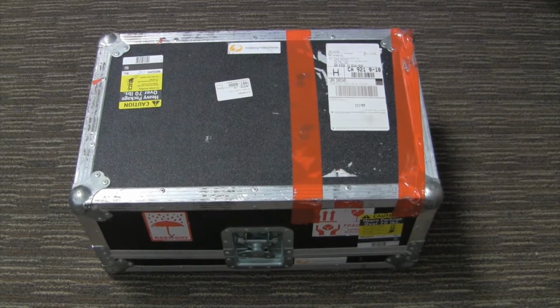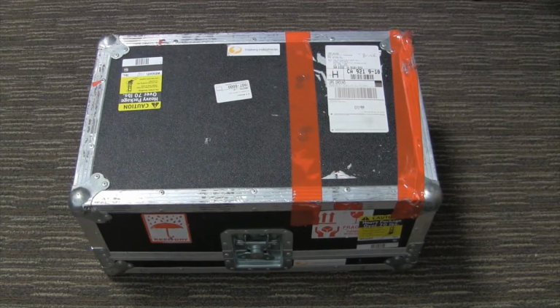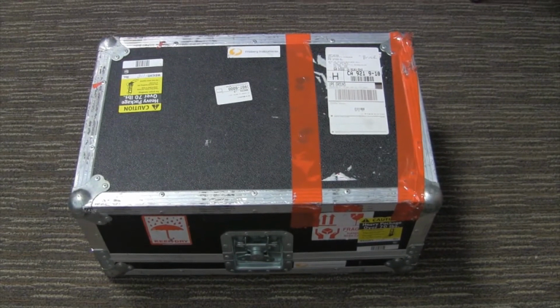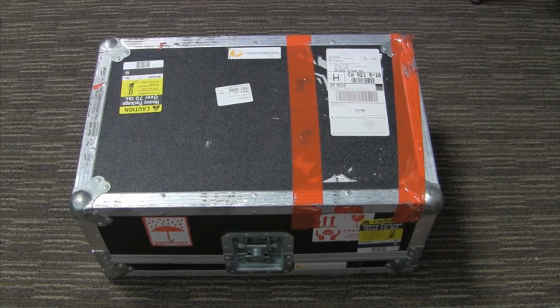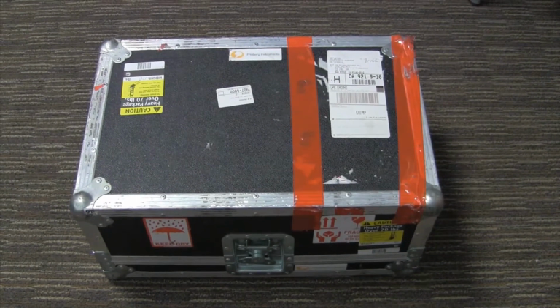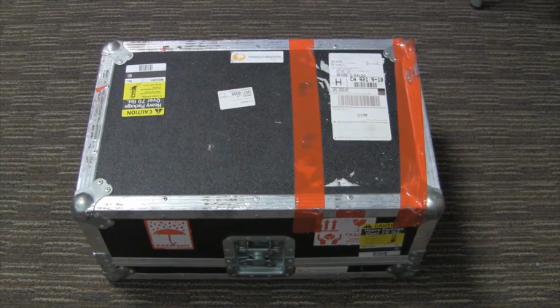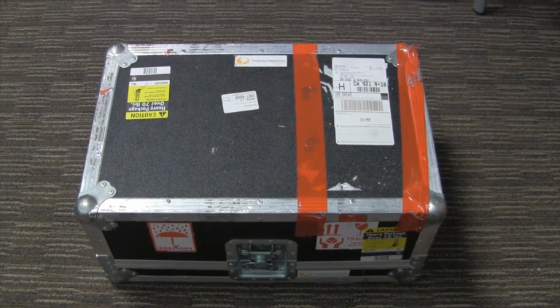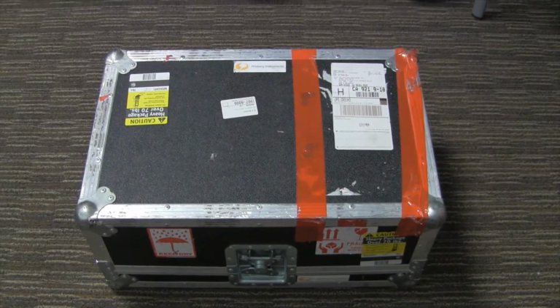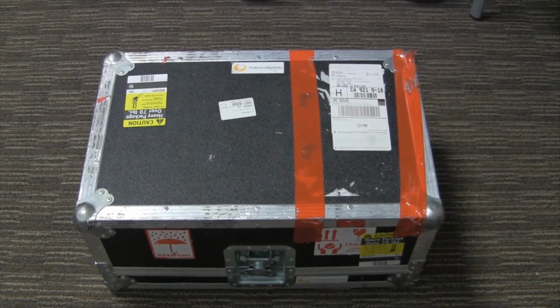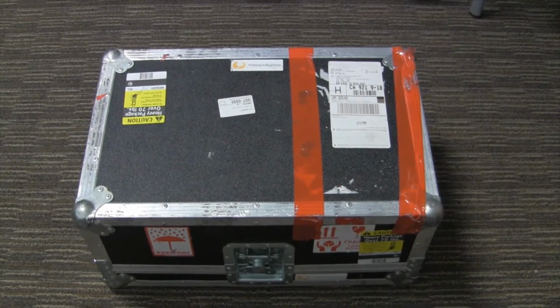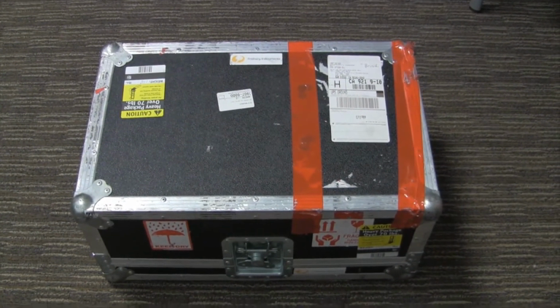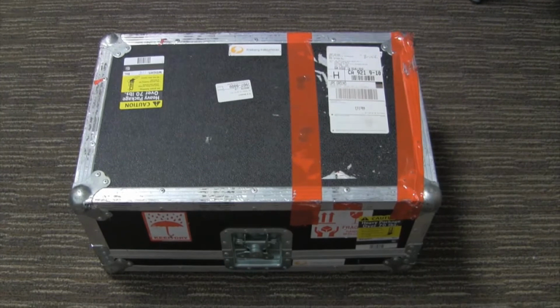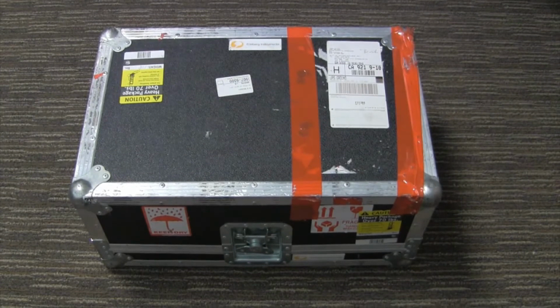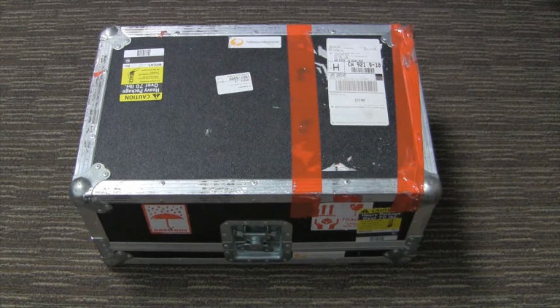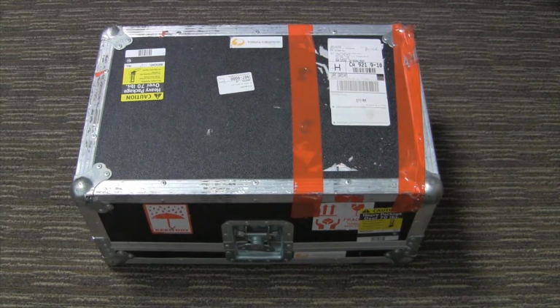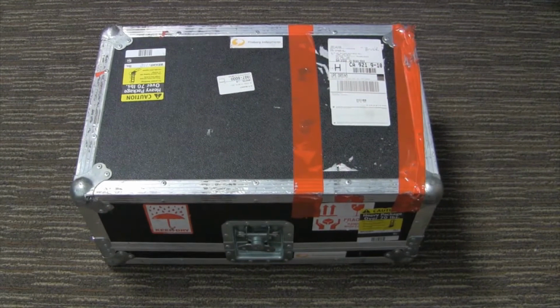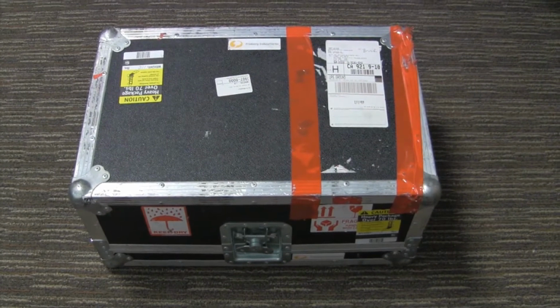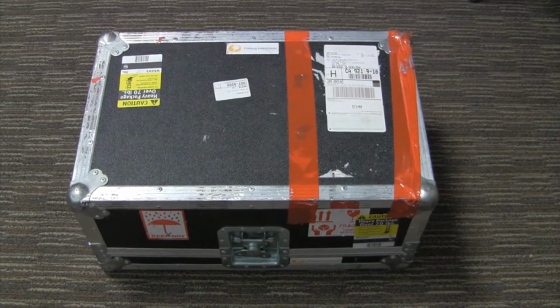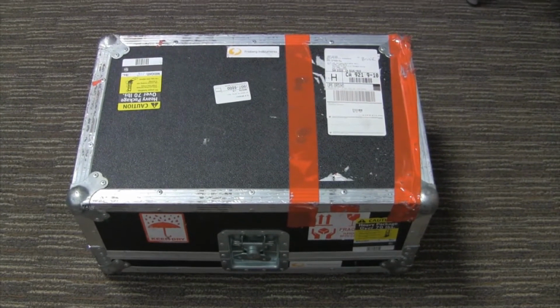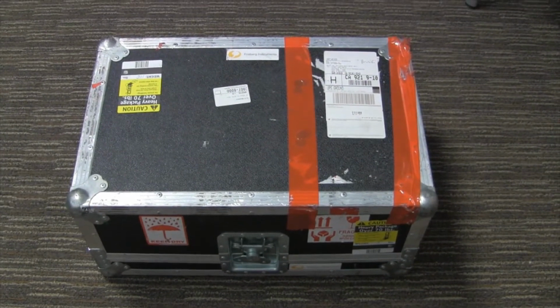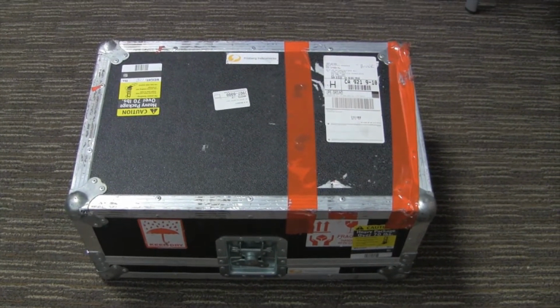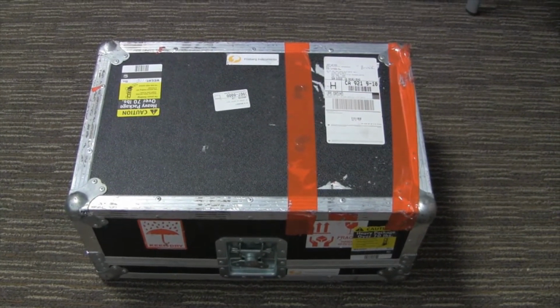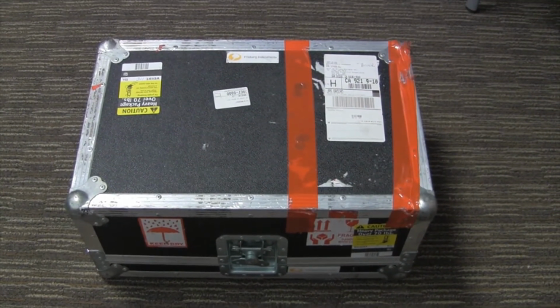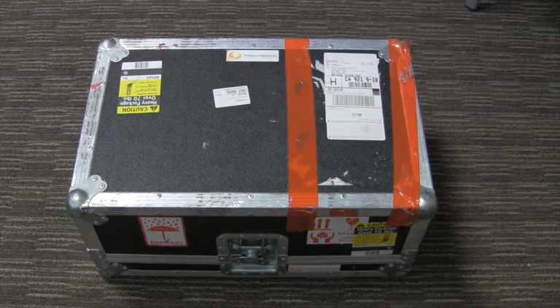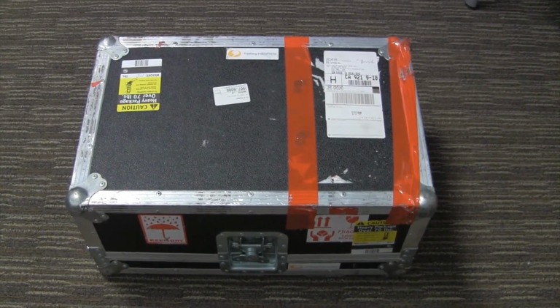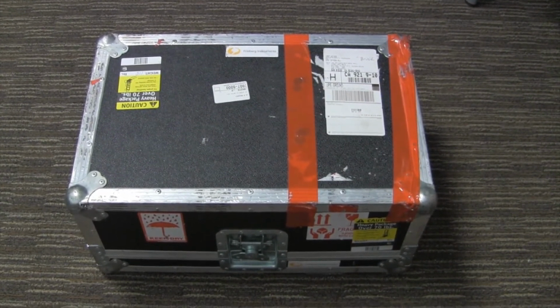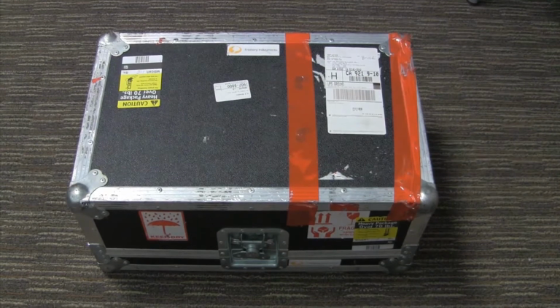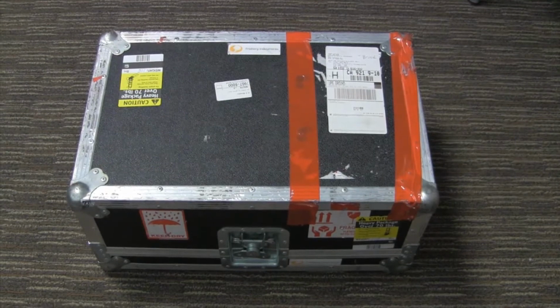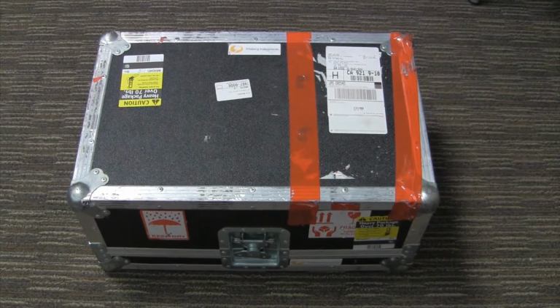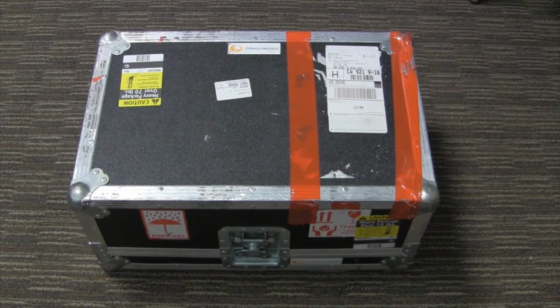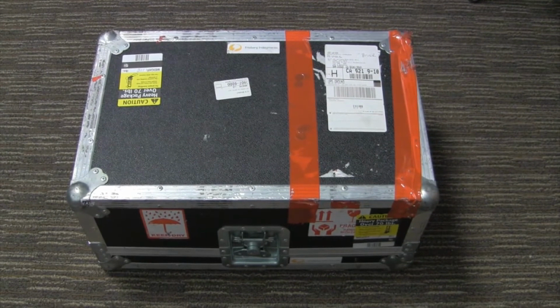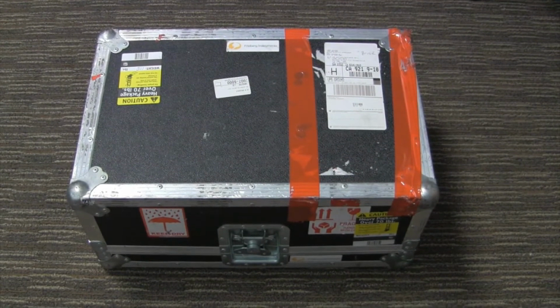This video covers unpacking the MS-5000 from its hard shell shipping case. First, be careful when lifting because the unit is over 100 pounds.